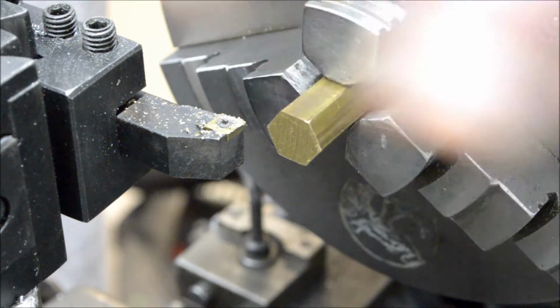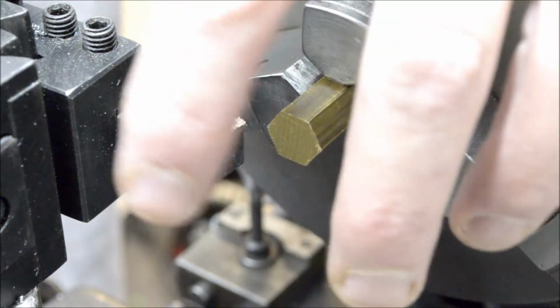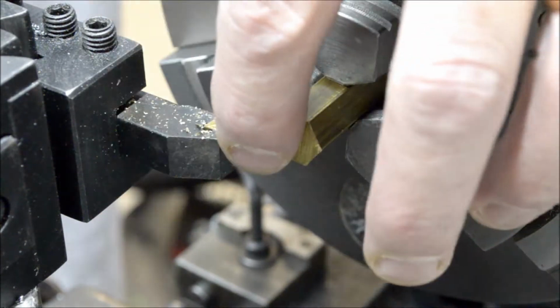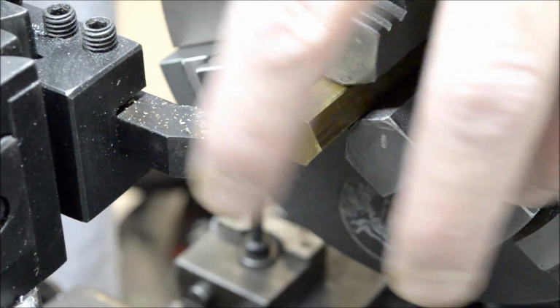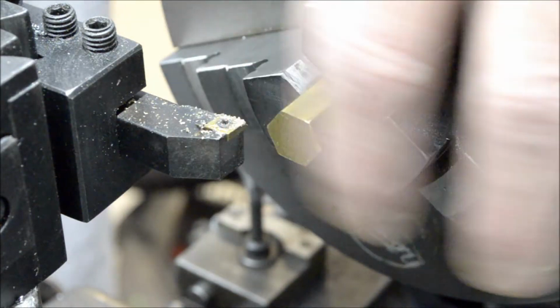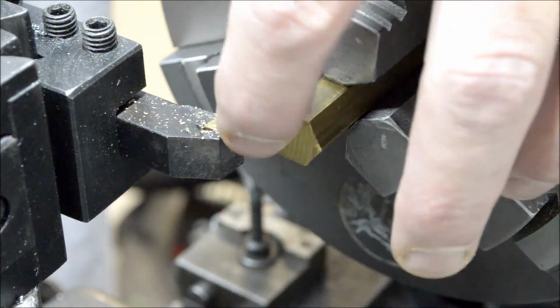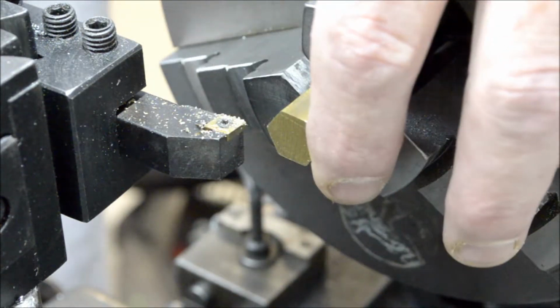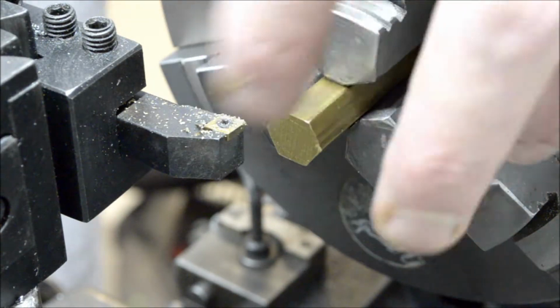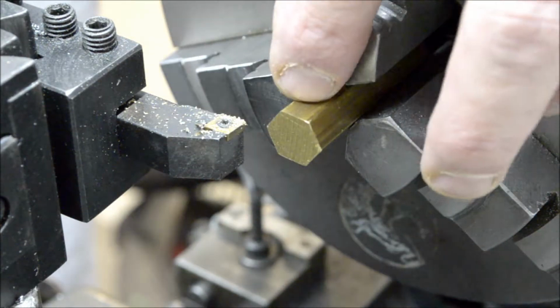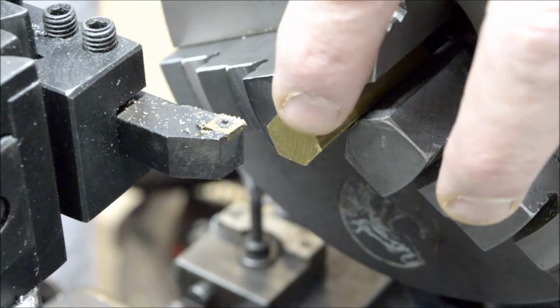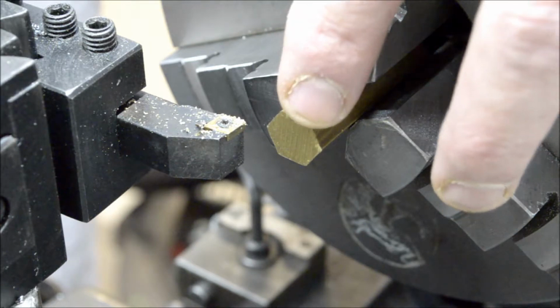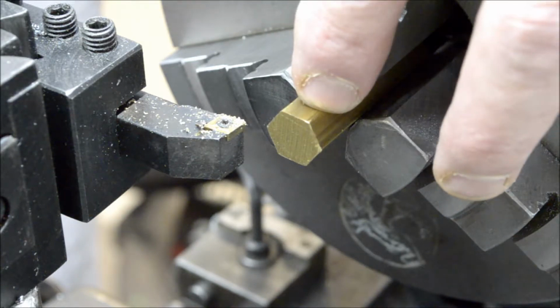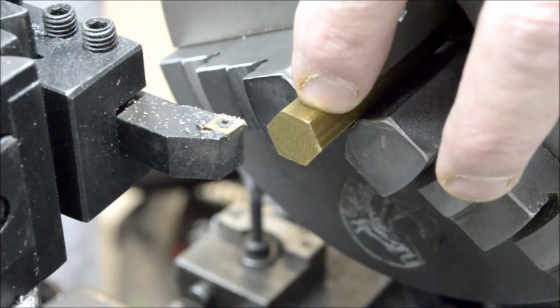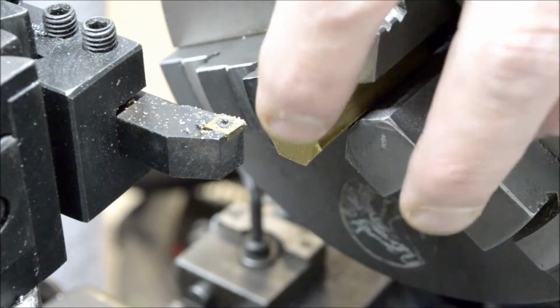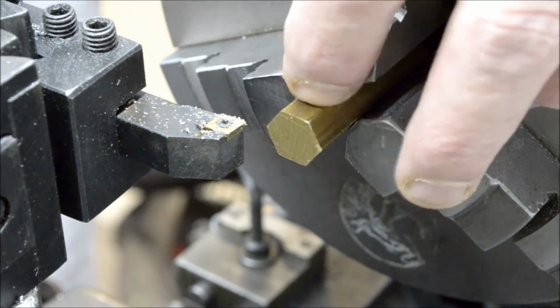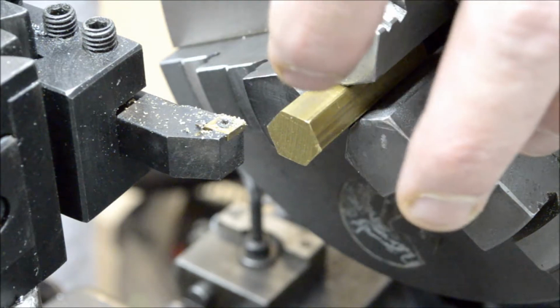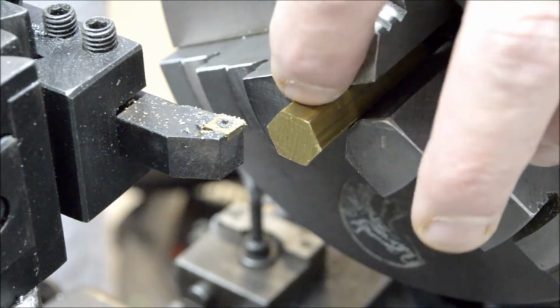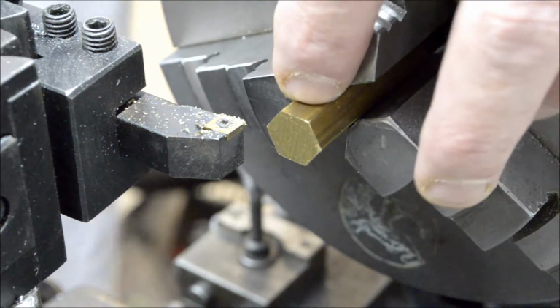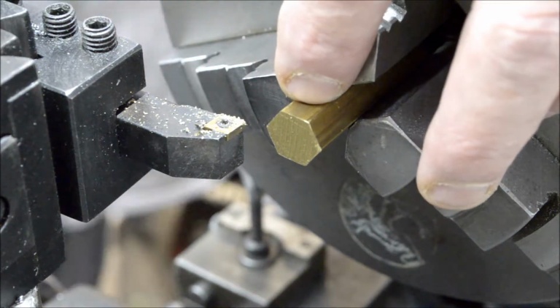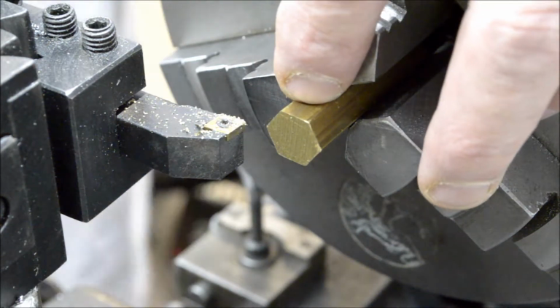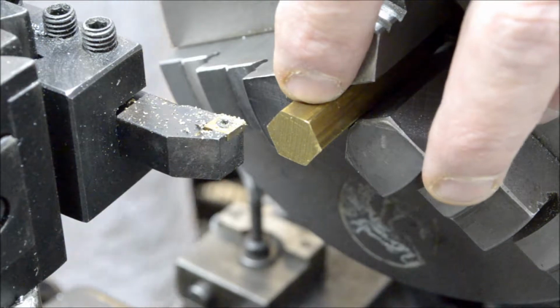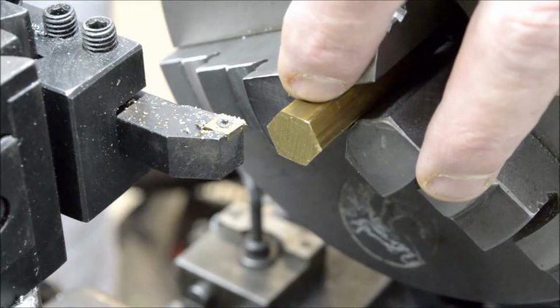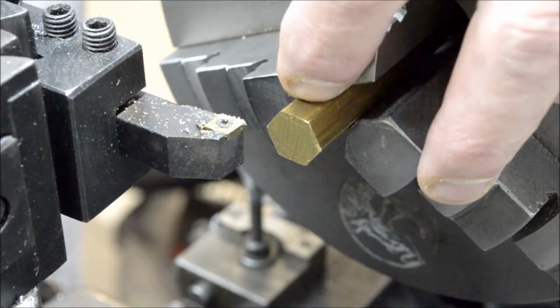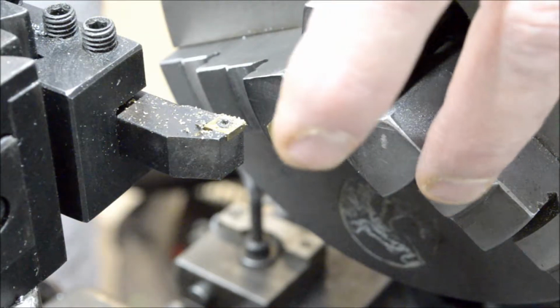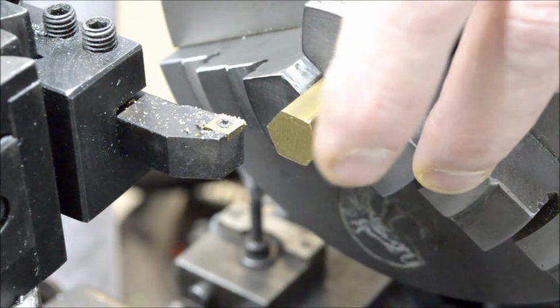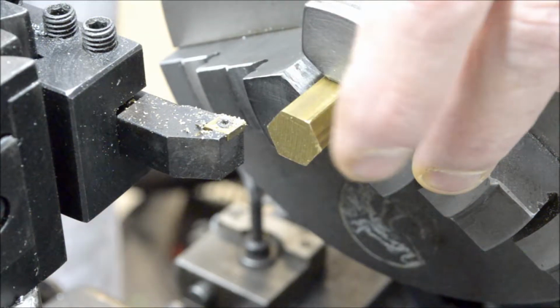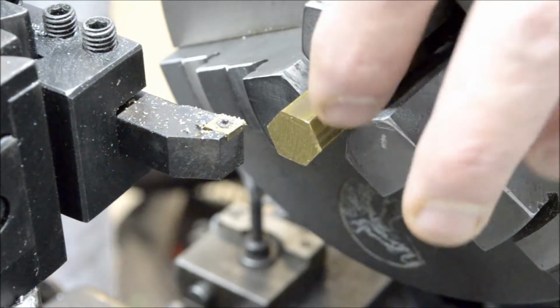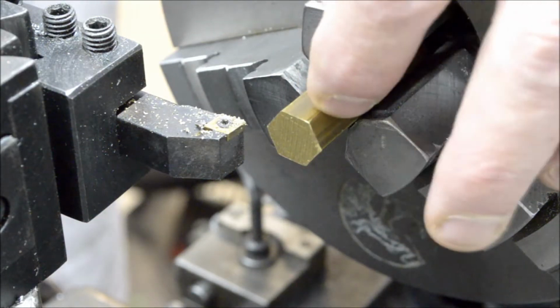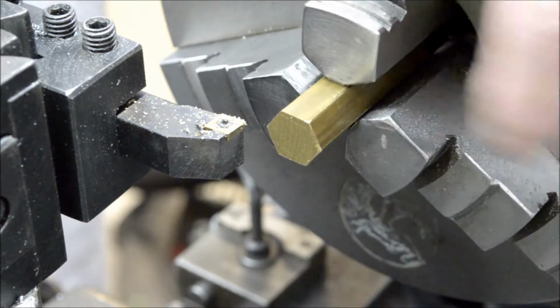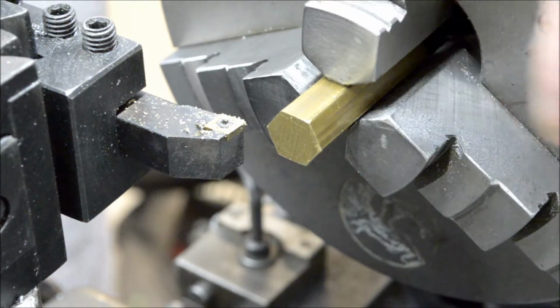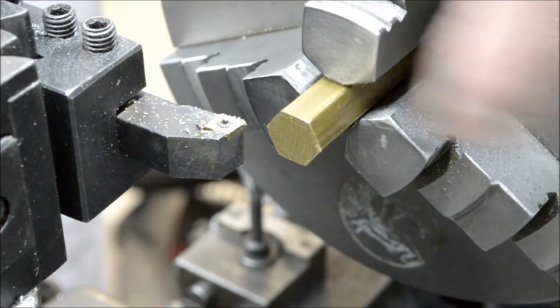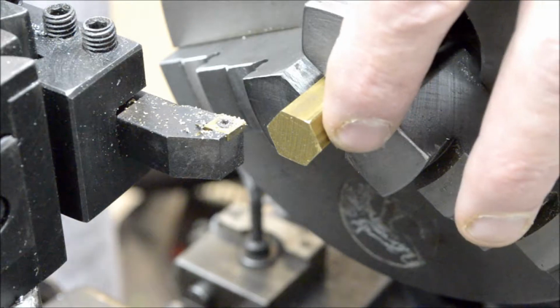What we're gonna do now is I'm gonna face this, get it nice and flat, turn this down to a quarter inch diameter, and that will fit into the base of the engine. And then after that we'll lay out some lines and put it in the mill.